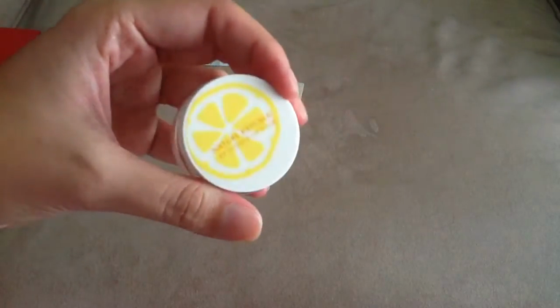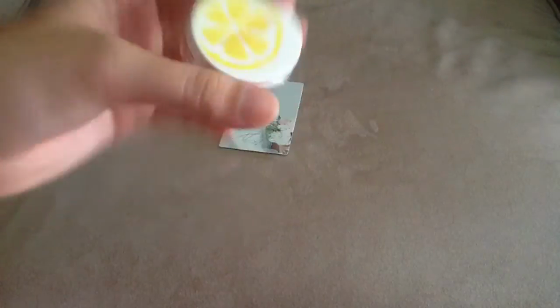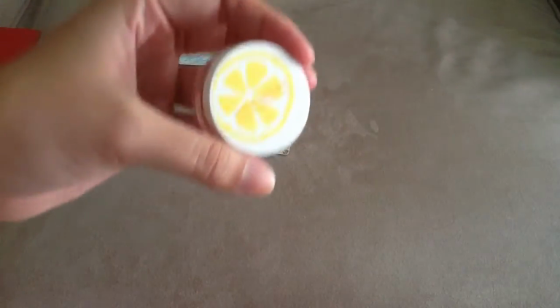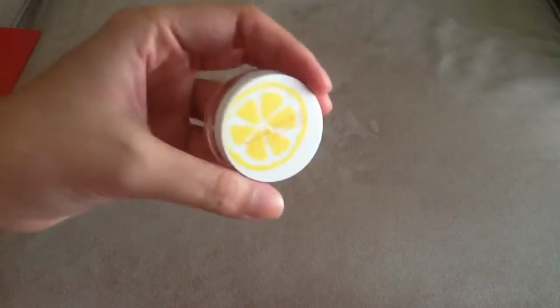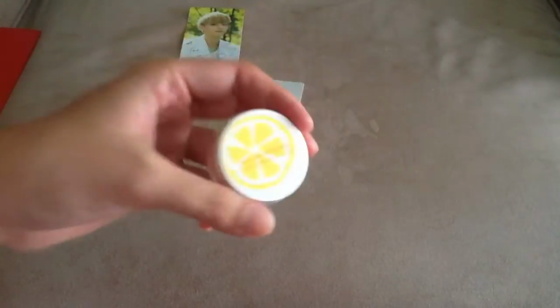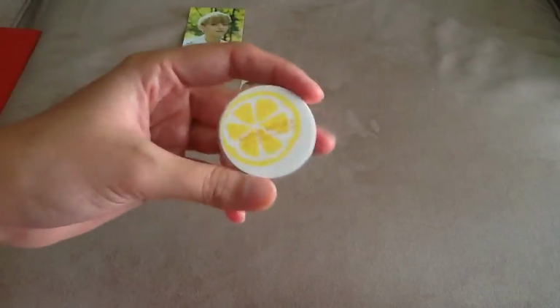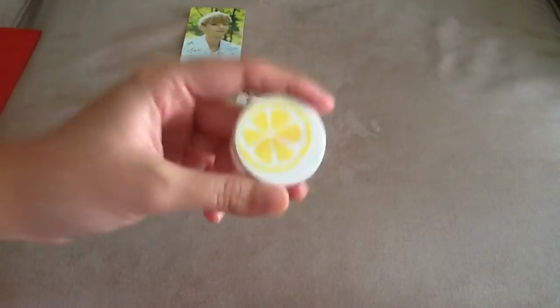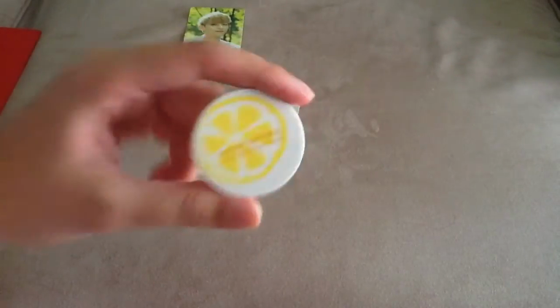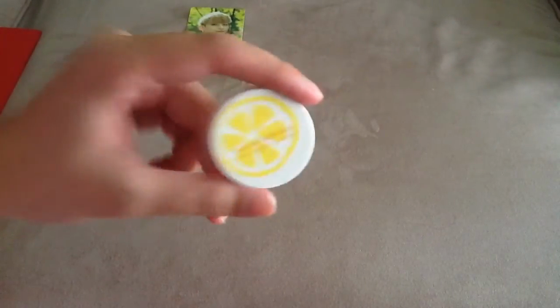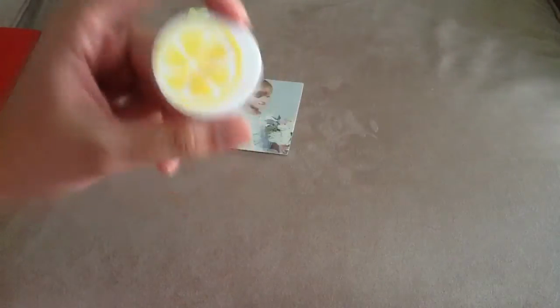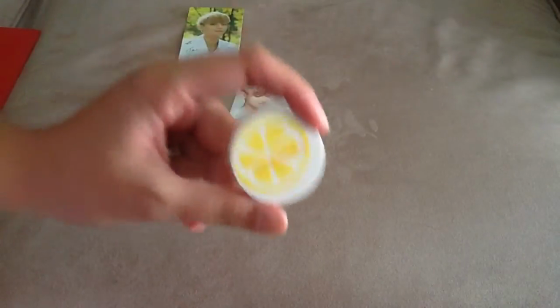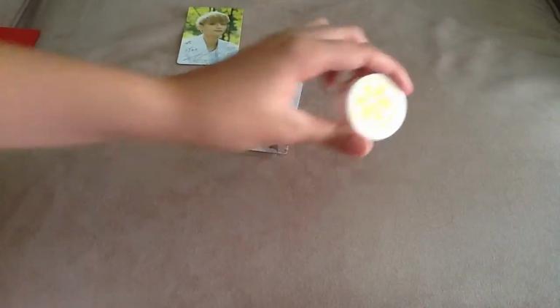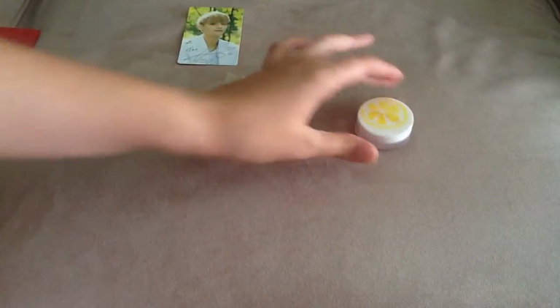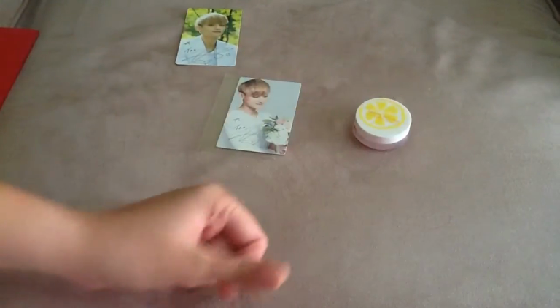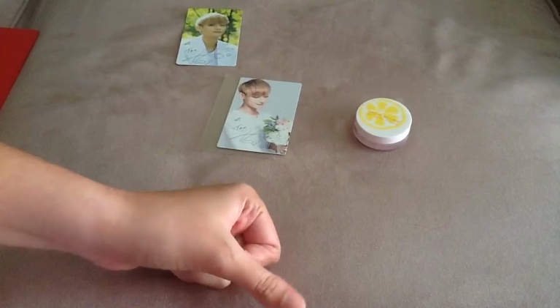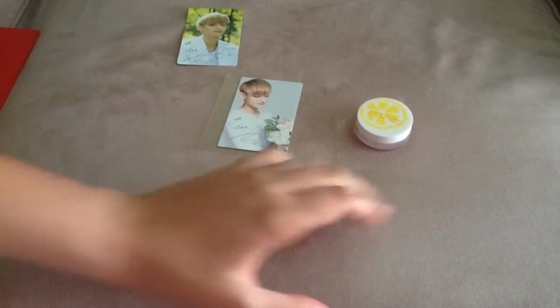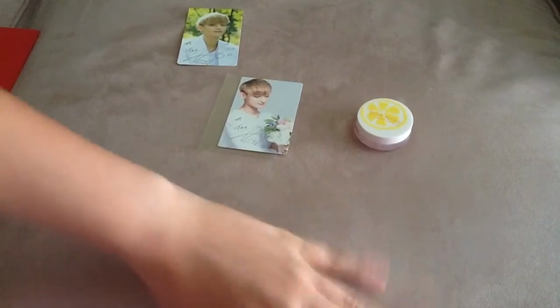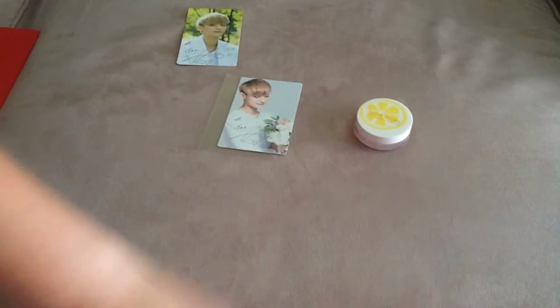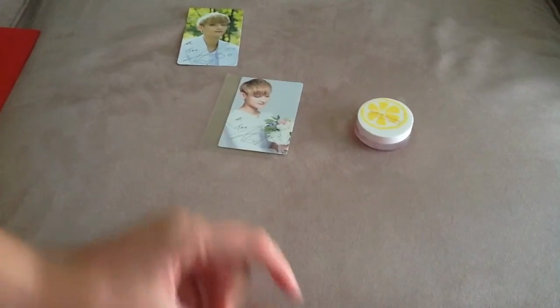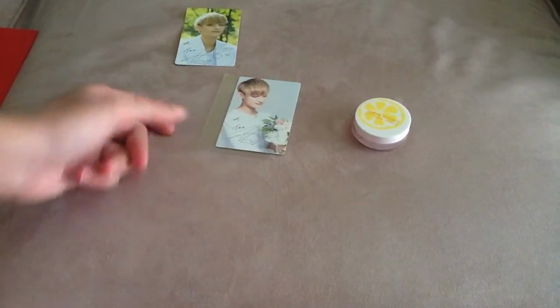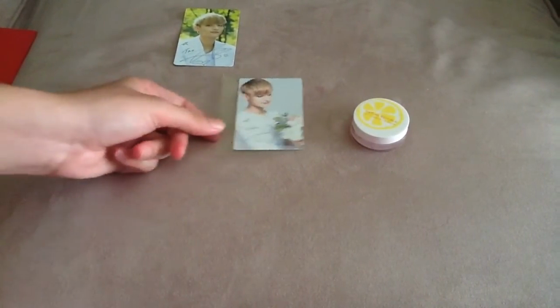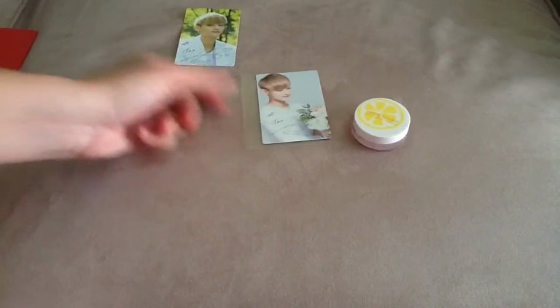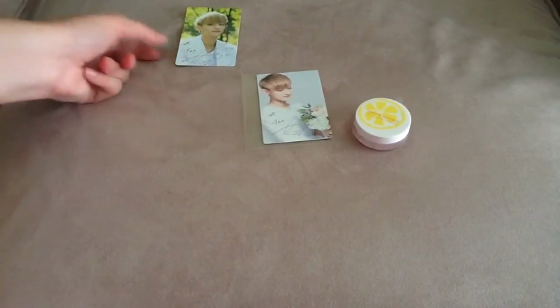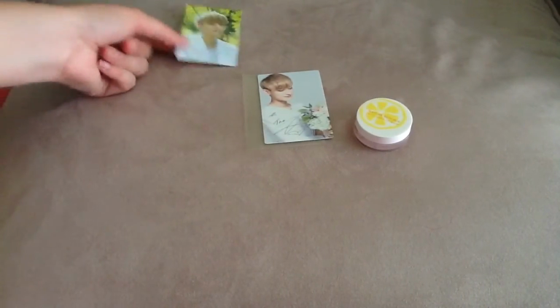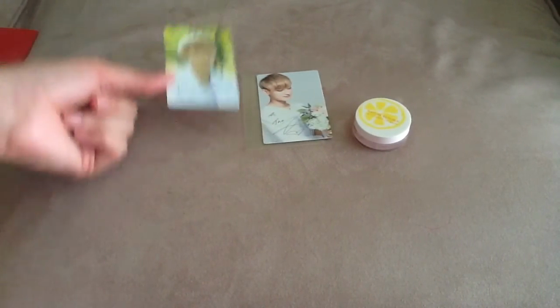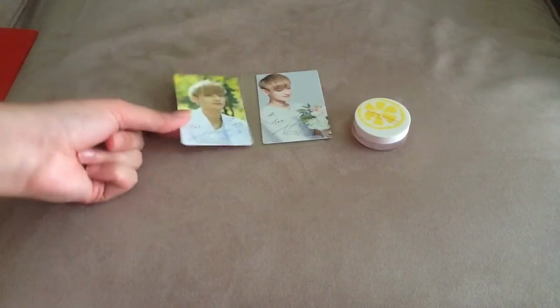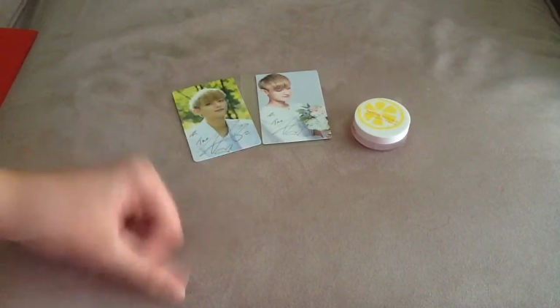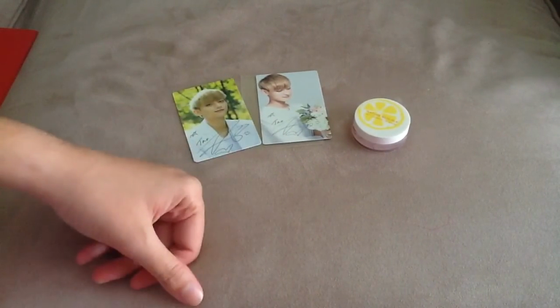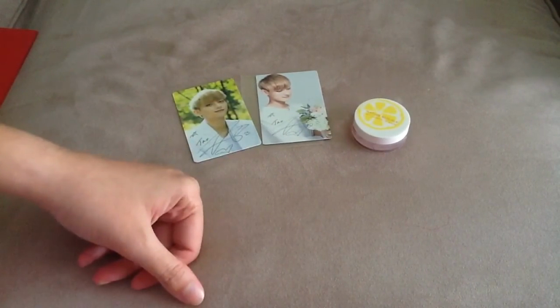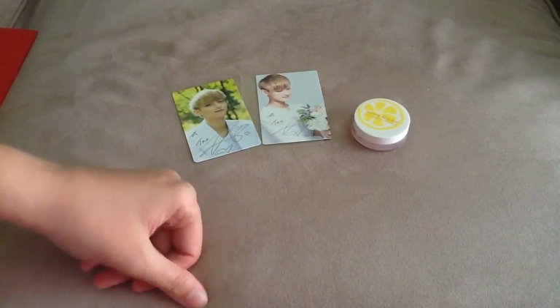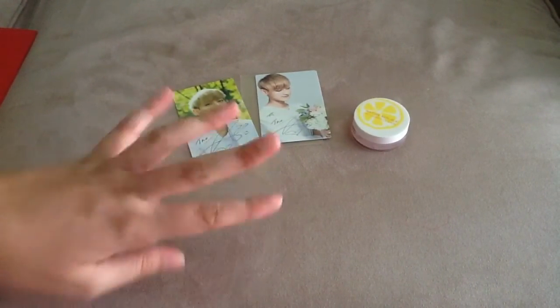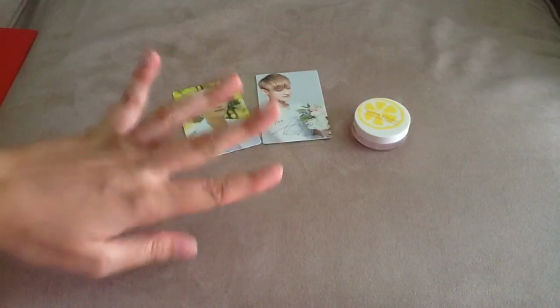I wouldn't suggest the honey and lemon one if anybody wants to buy — it's really sticky. But I don't know what the other ones are like. Thanks for watching. Bye-bye.